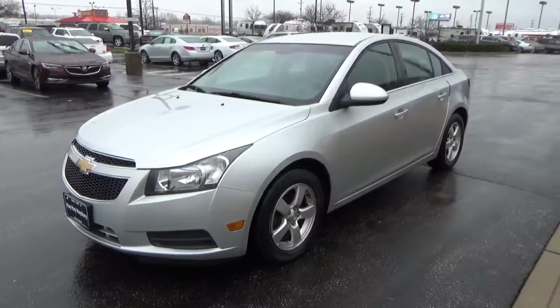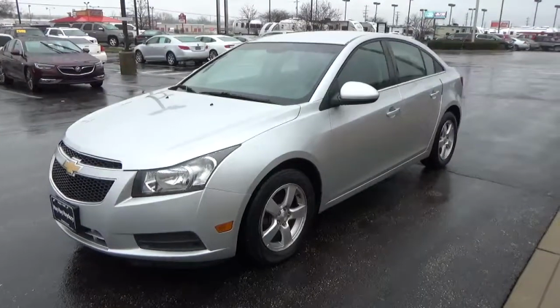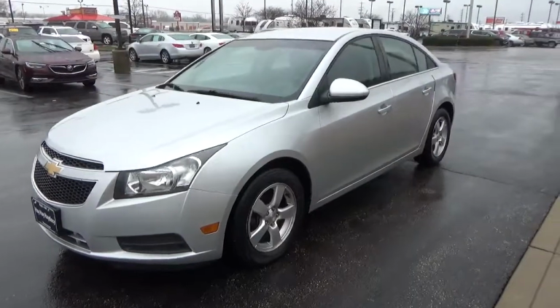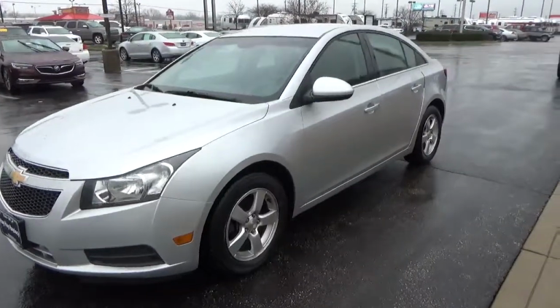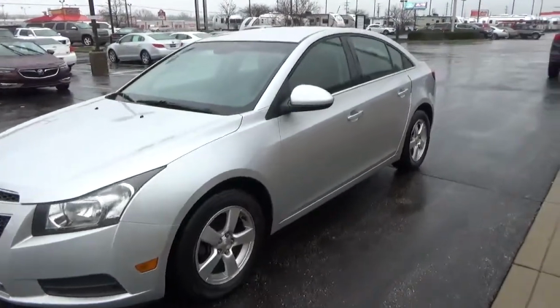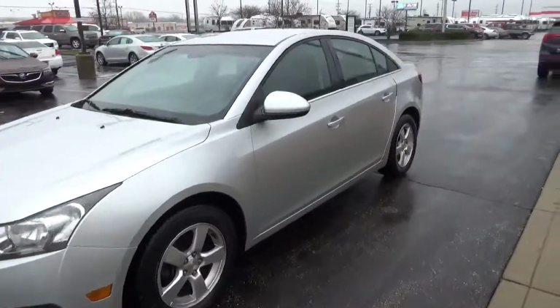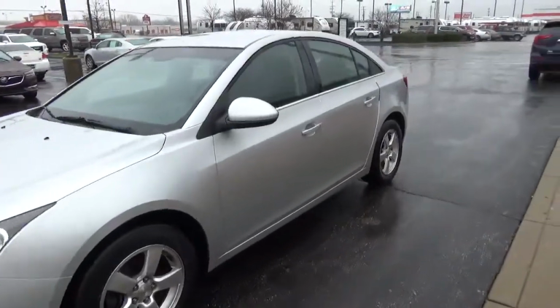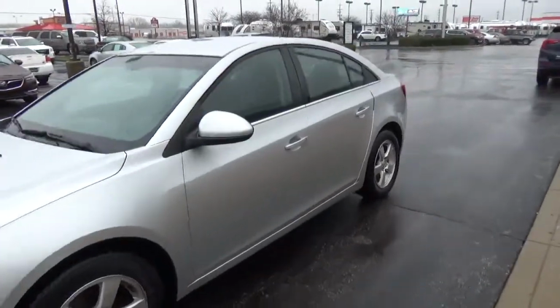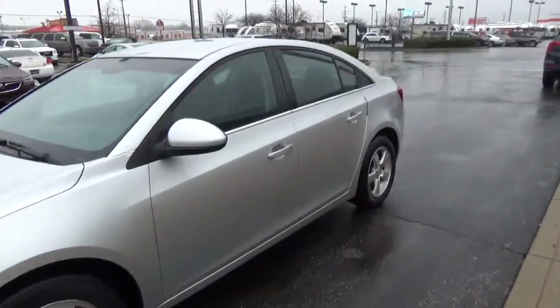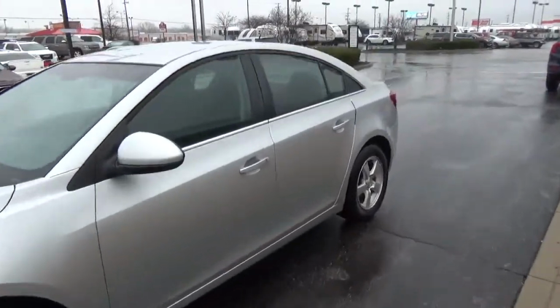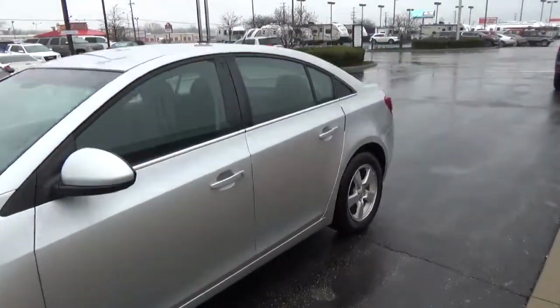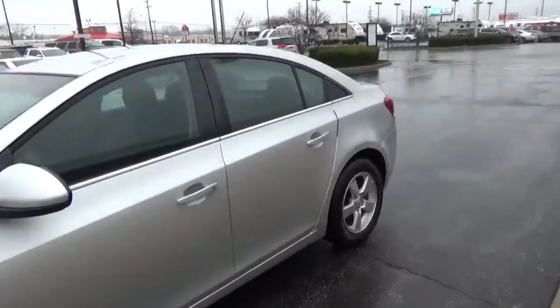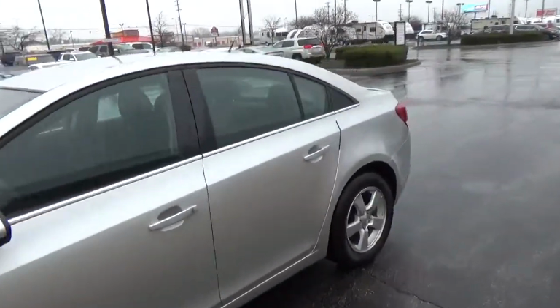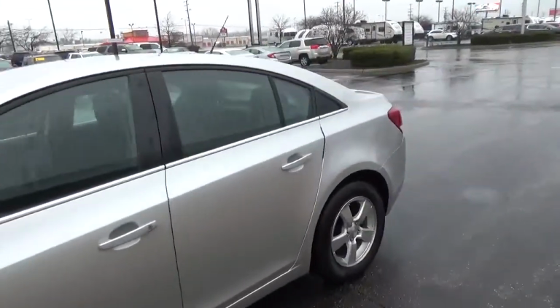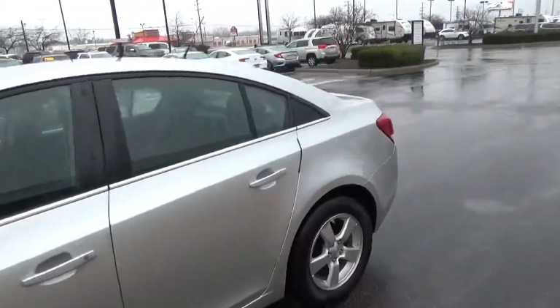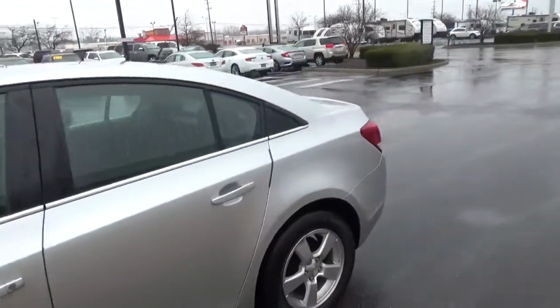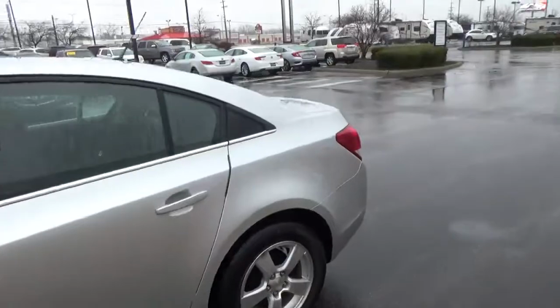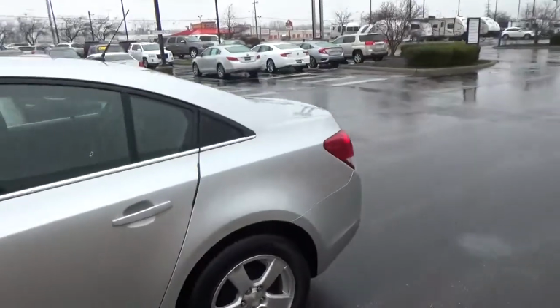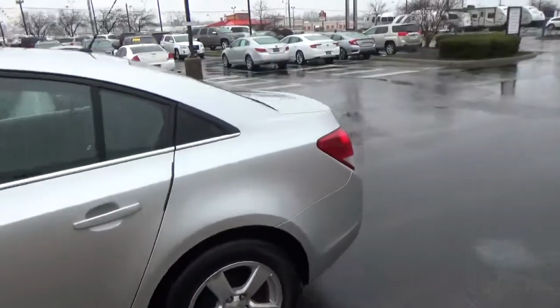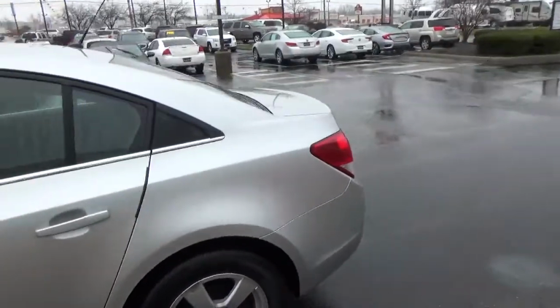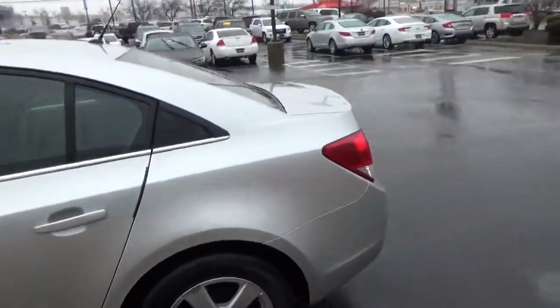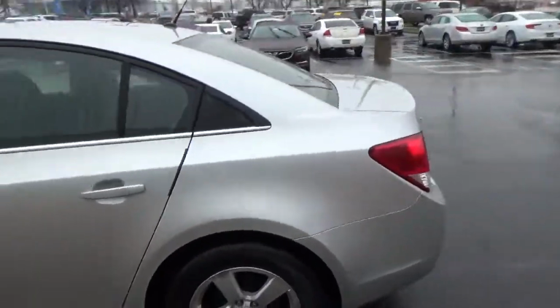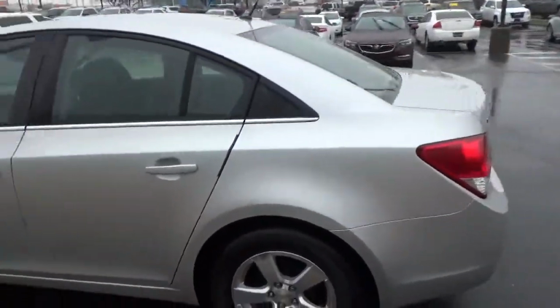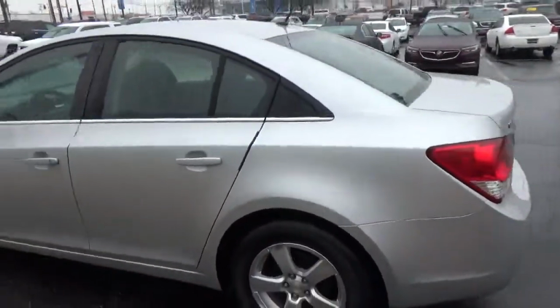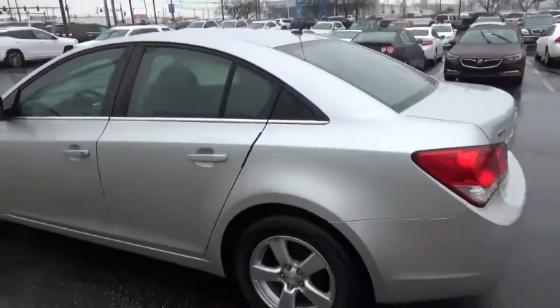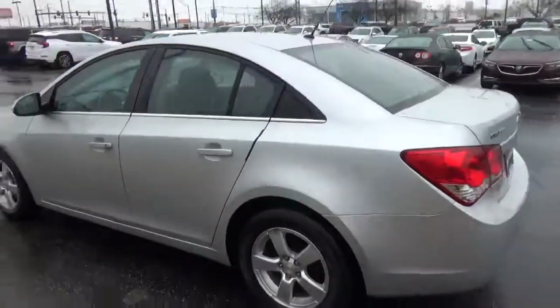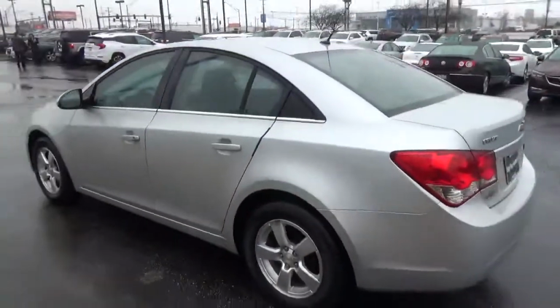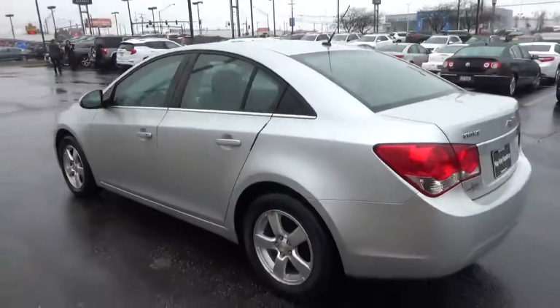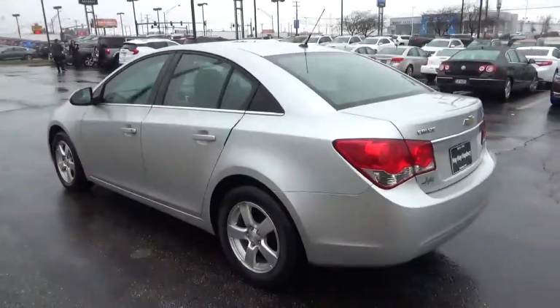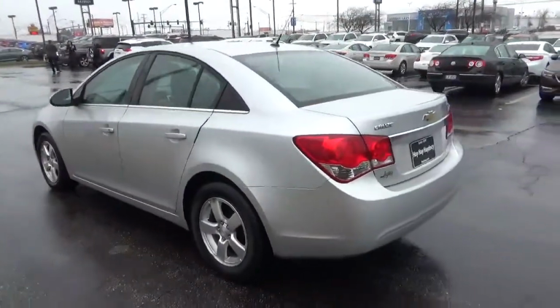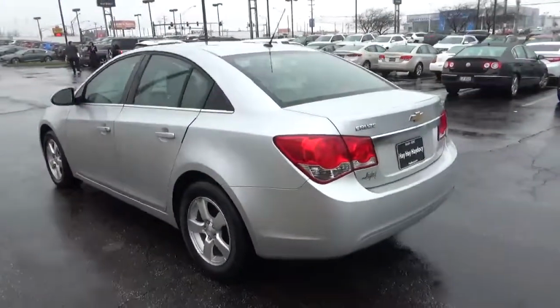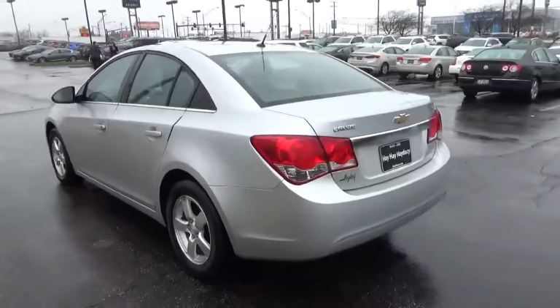Today we've got a 2012 Chevrolet Cruze LT with a silver ice exterior and a jet black interior. Current mileage is 92,273 miles.